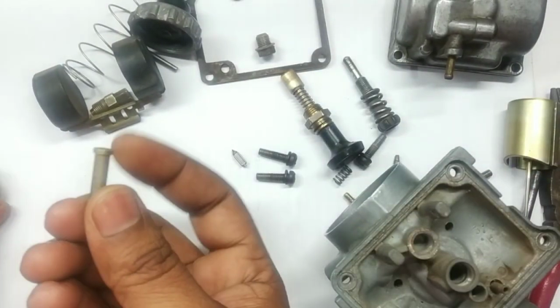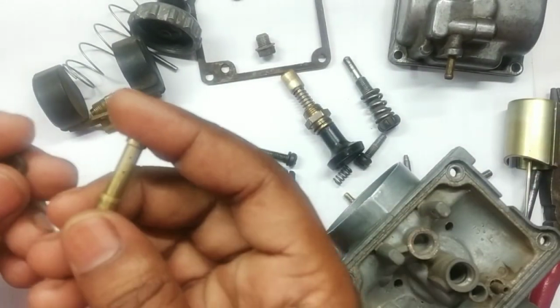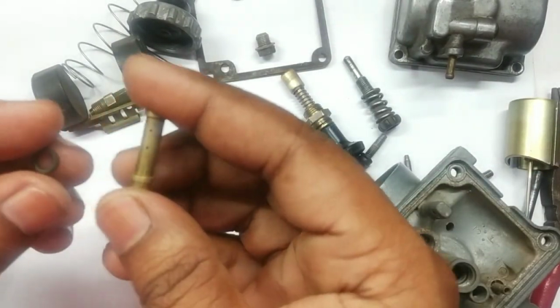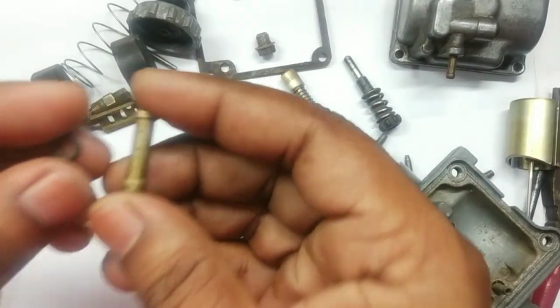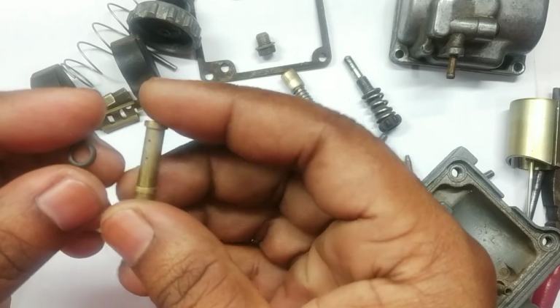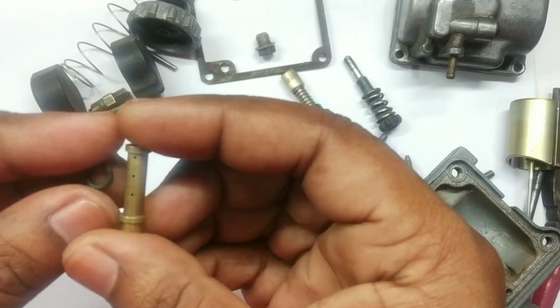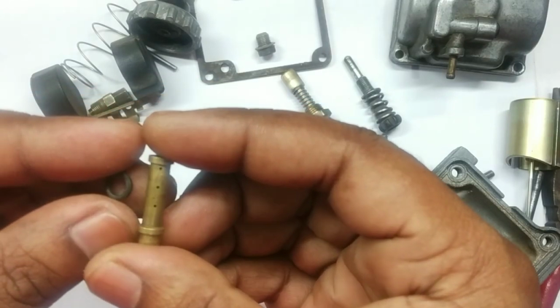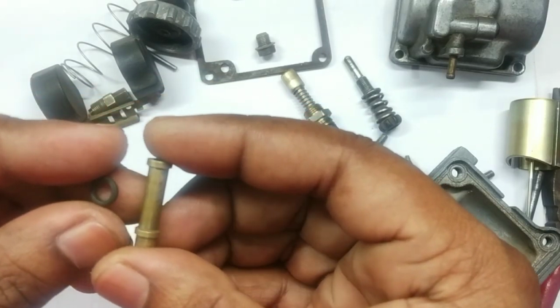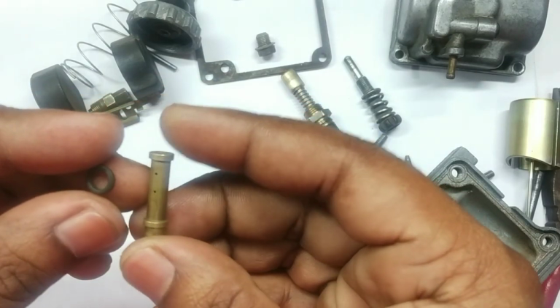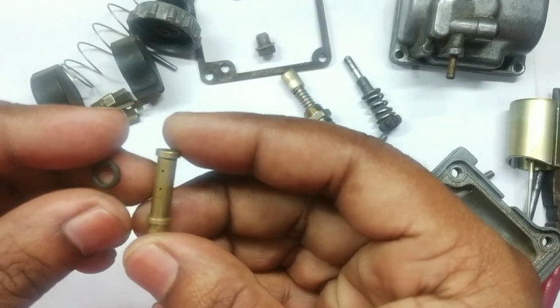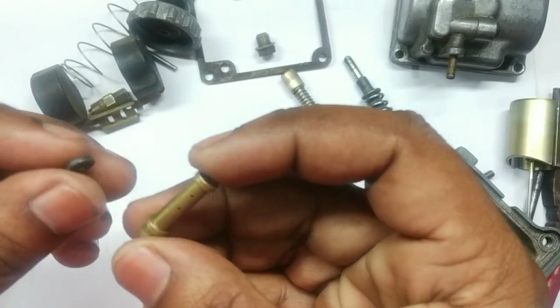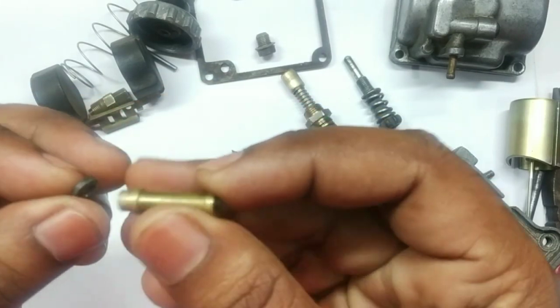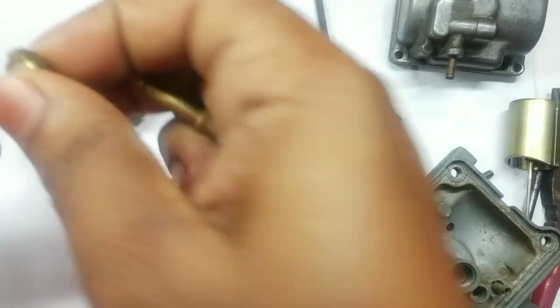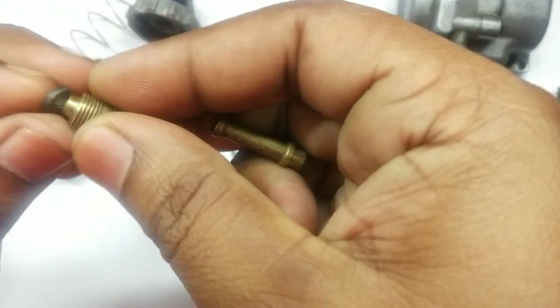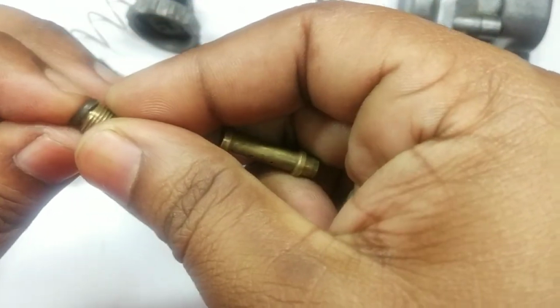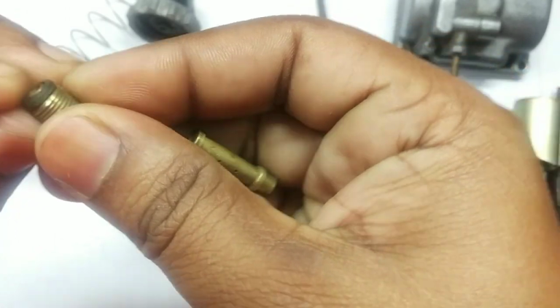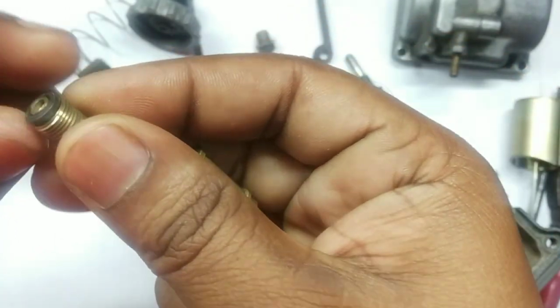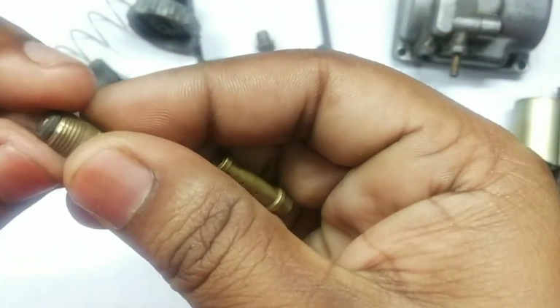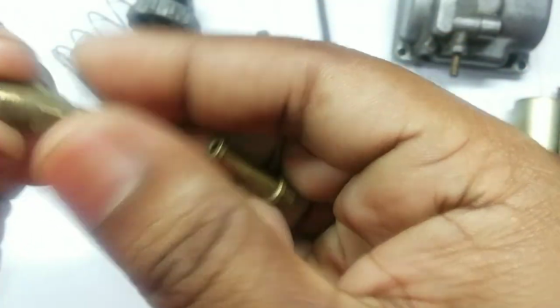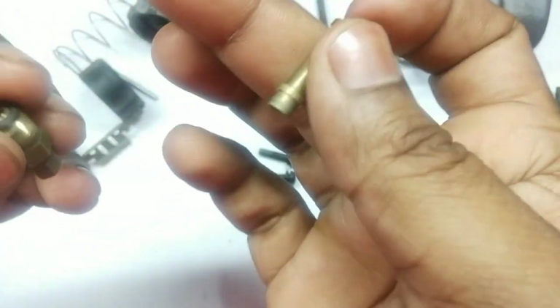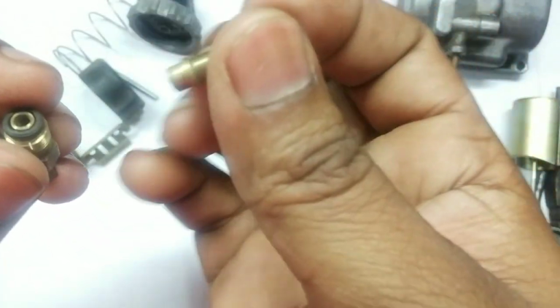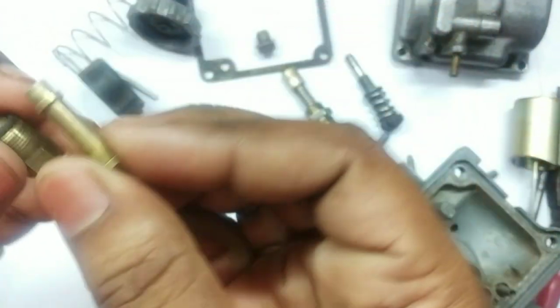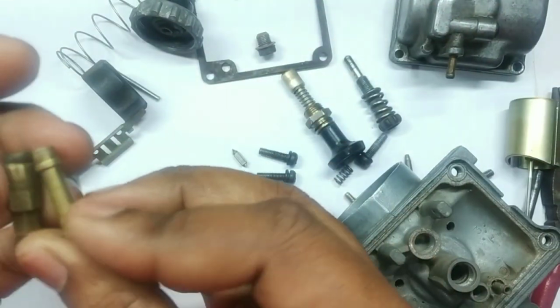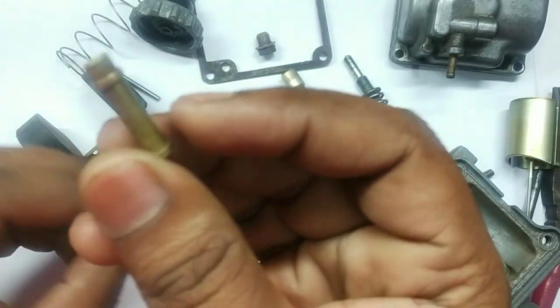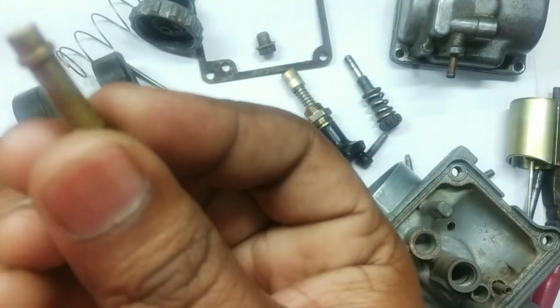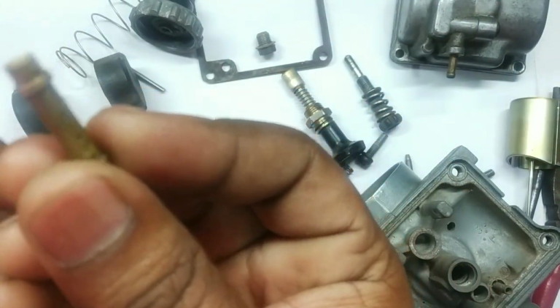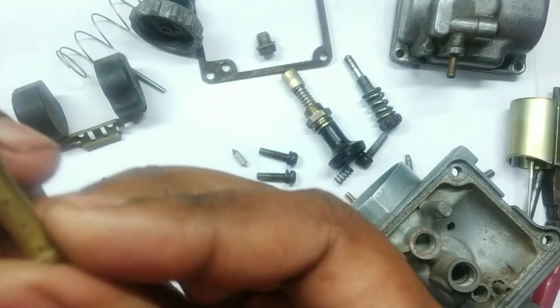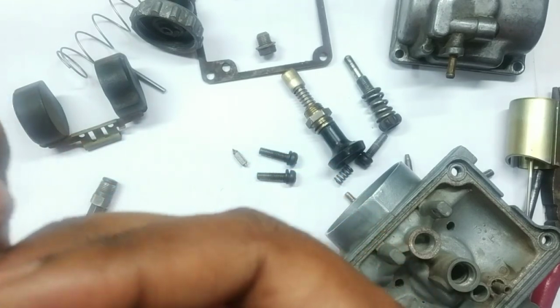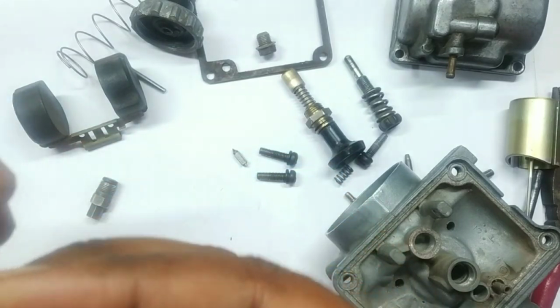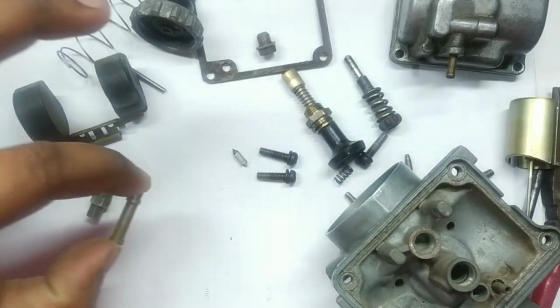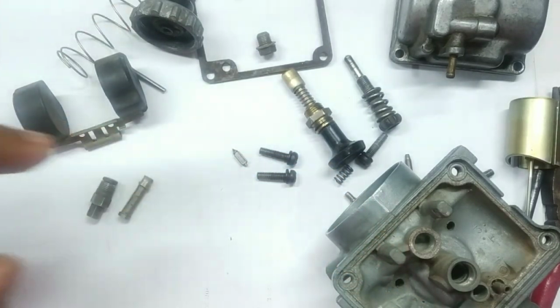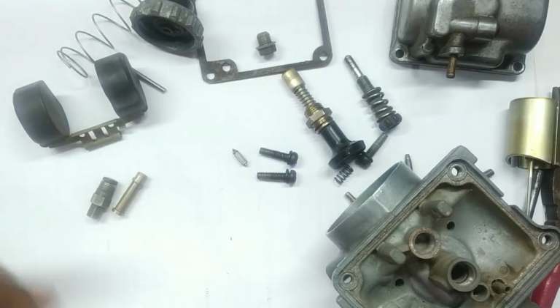Now this is the process to remove the needle jet or the atomizer kit. The O-ring sits over here but it doesn't come out with this — it has to come out with this. So this is the process to remove the atomizer kit, which is very crucial and important.